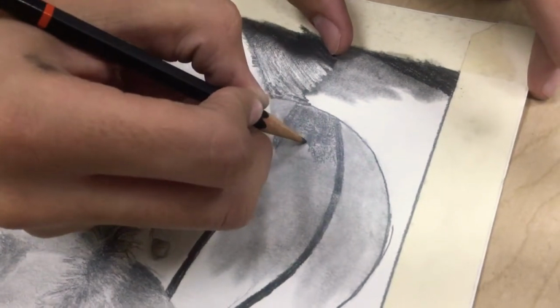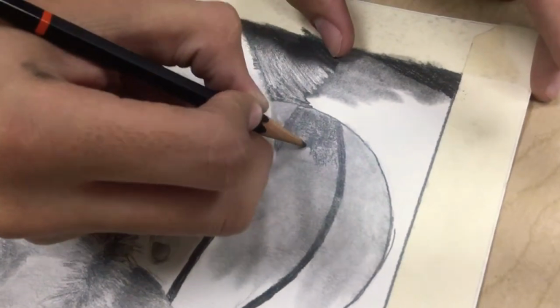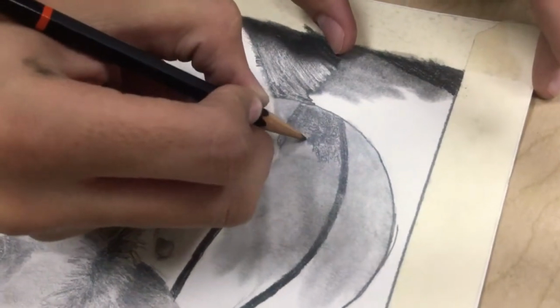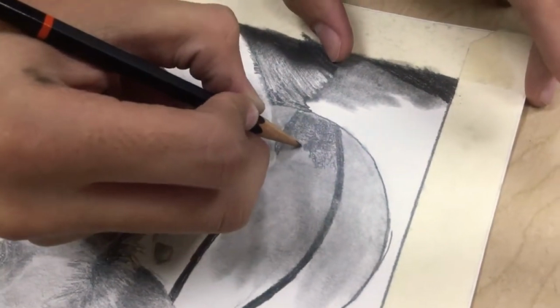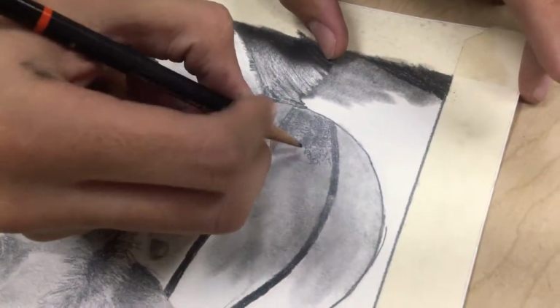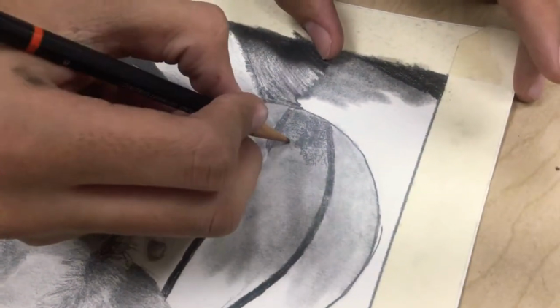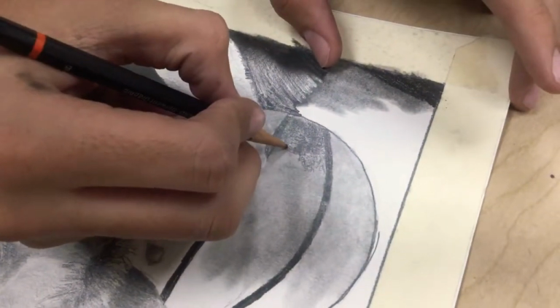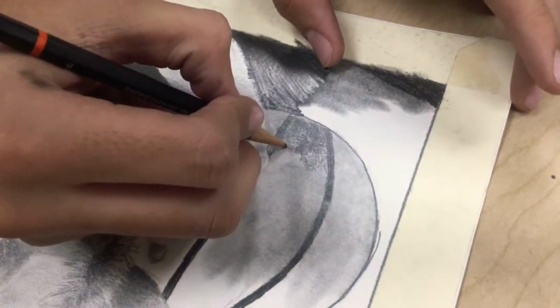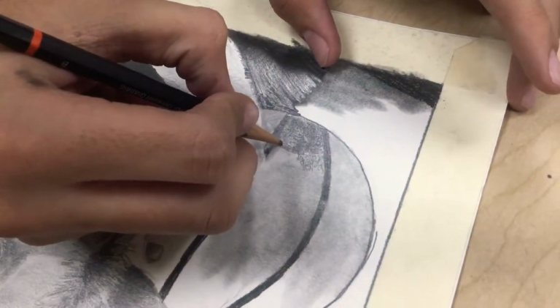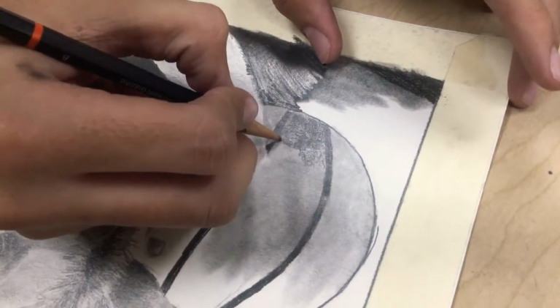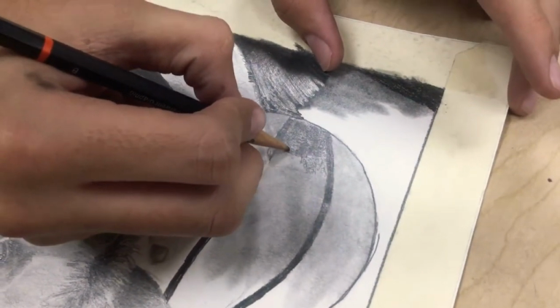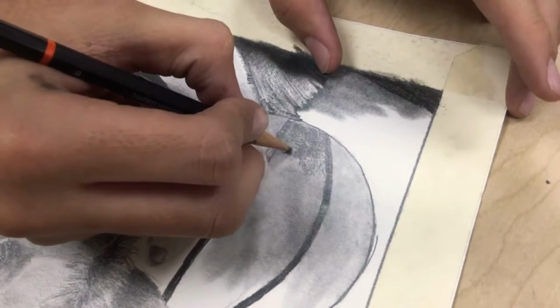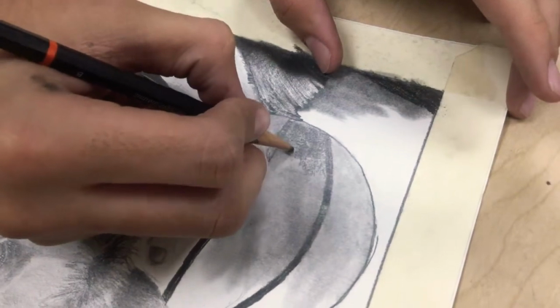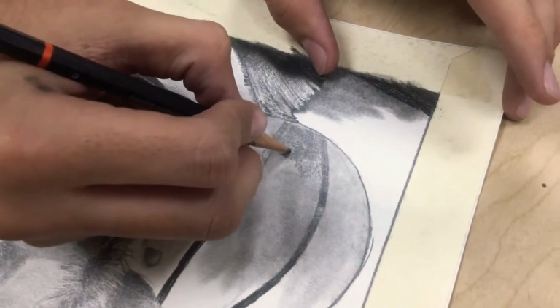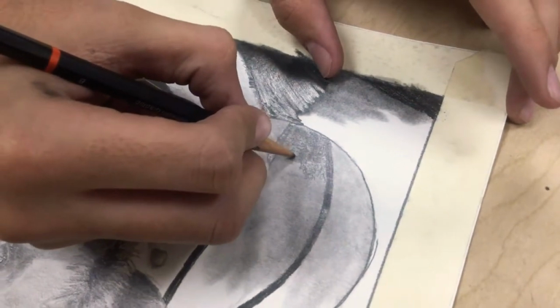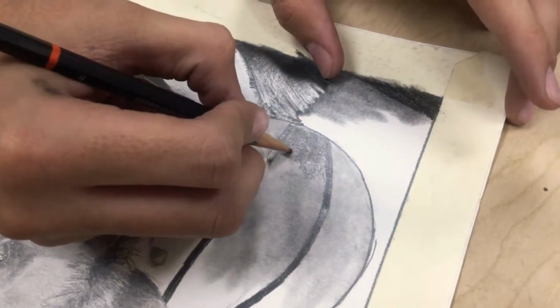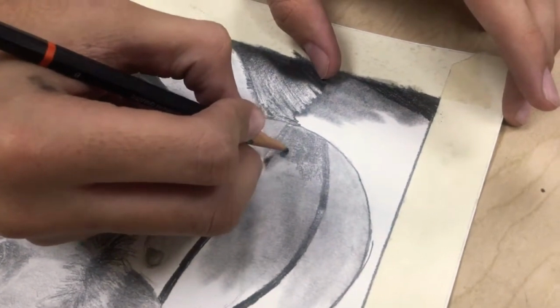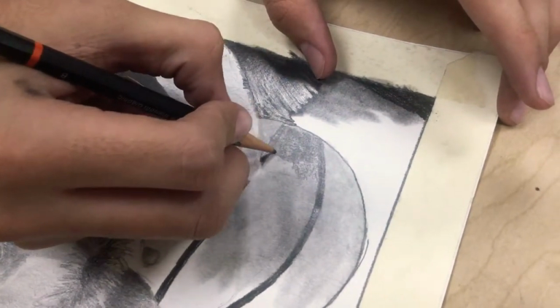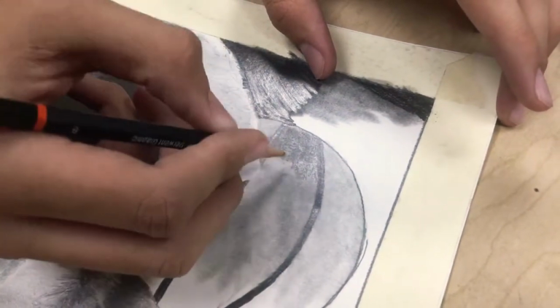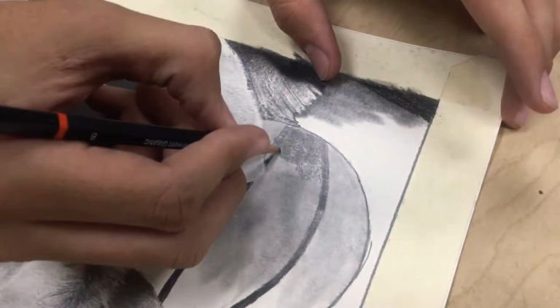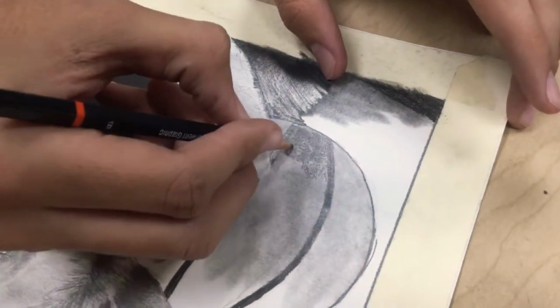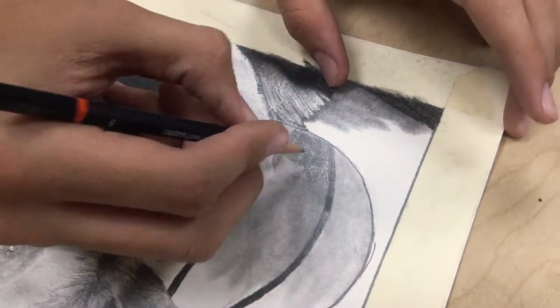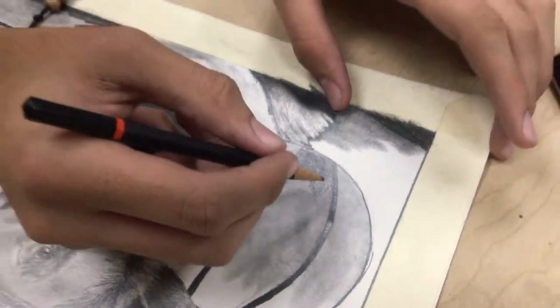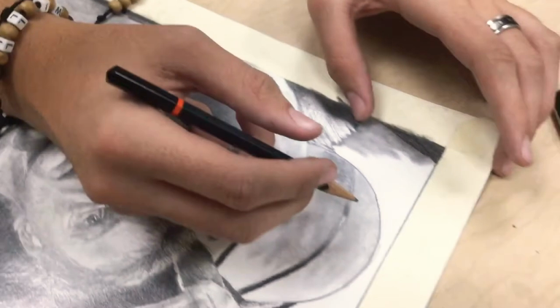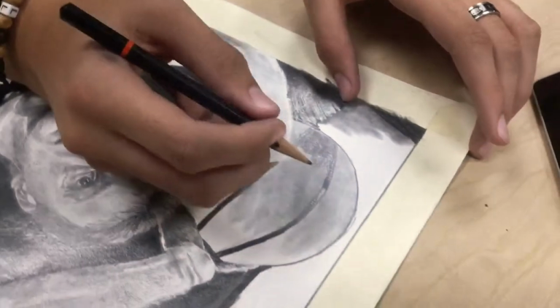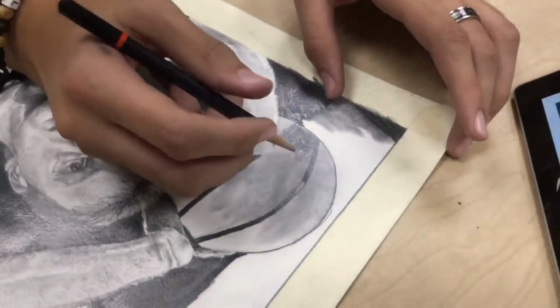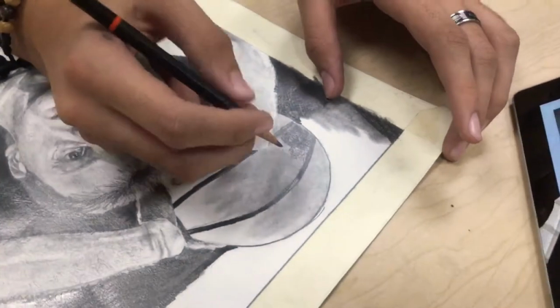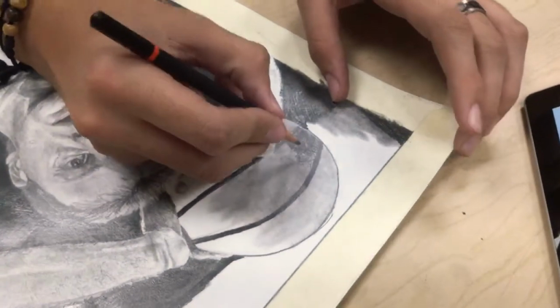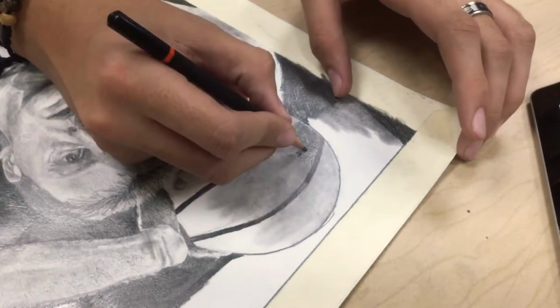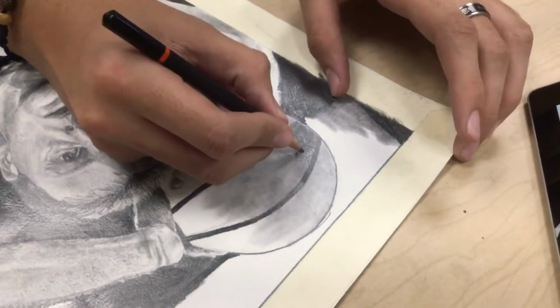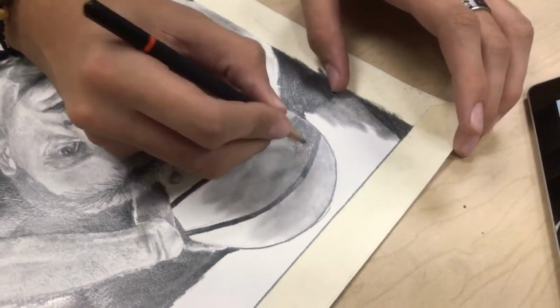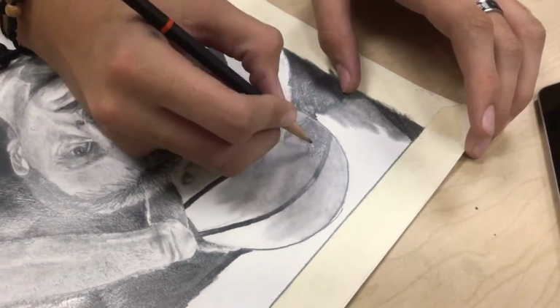As you can see, I'm going very slow — I'm not rushing. You really want to take your time. With a gradient like this, you don't have to get it absolutely perfect because it's just a basketball.